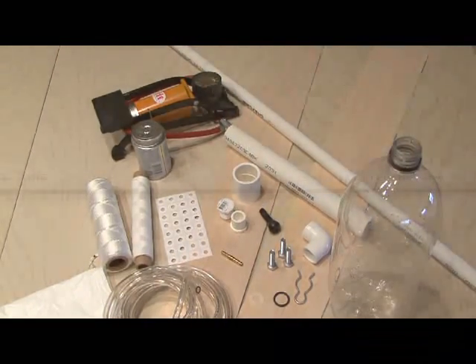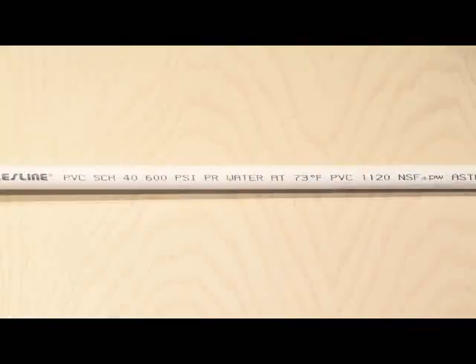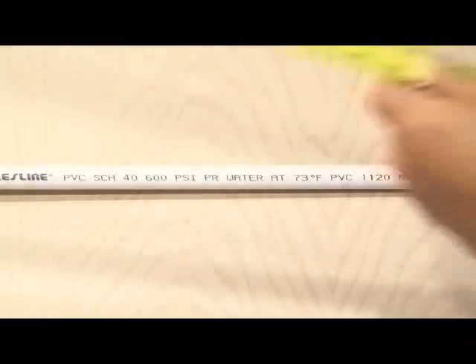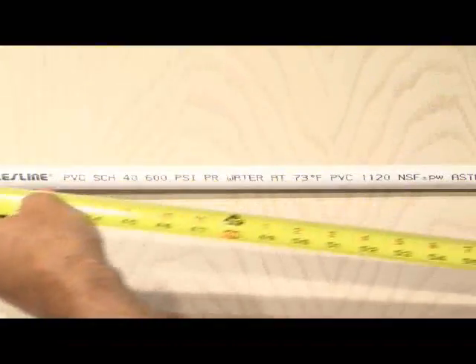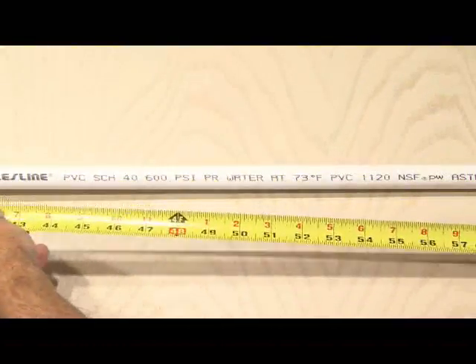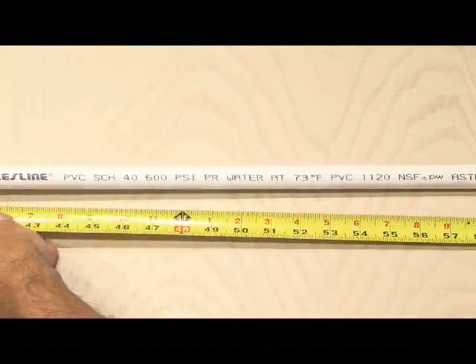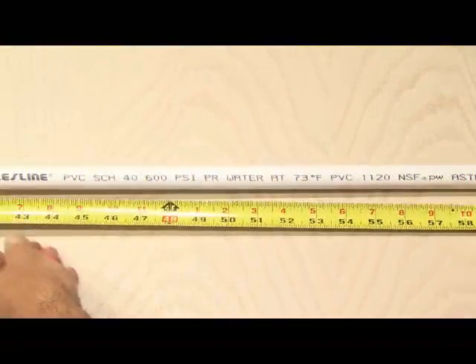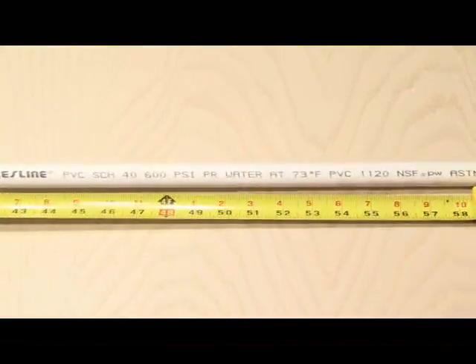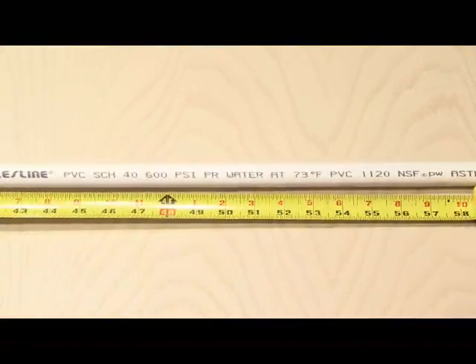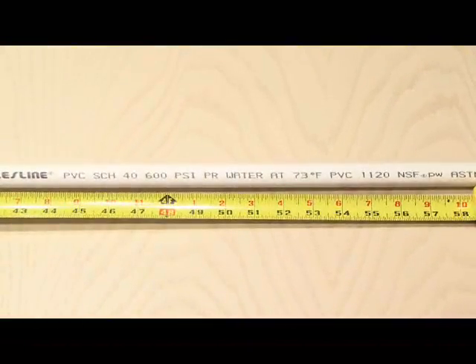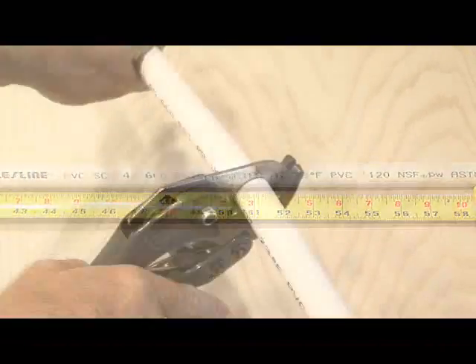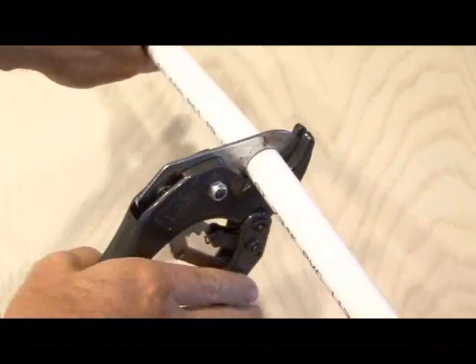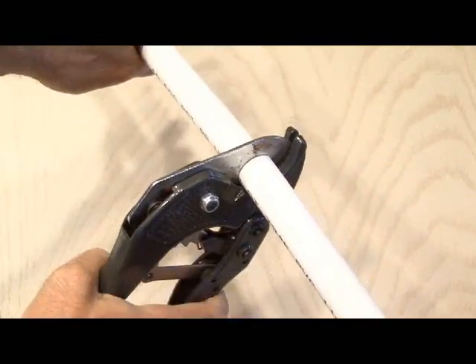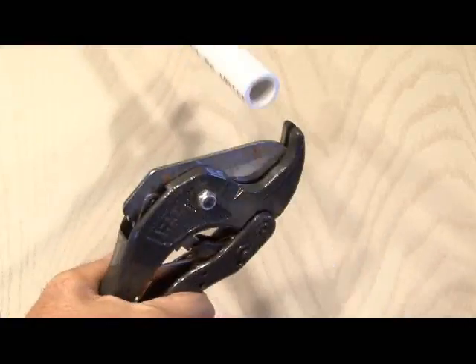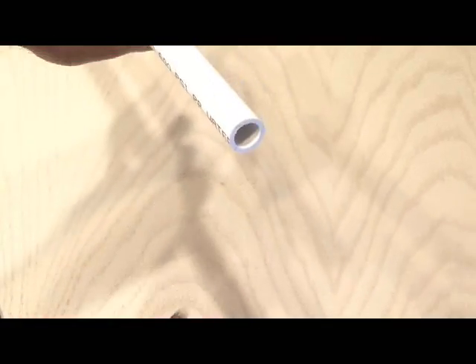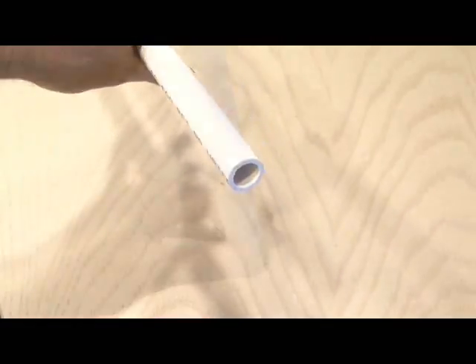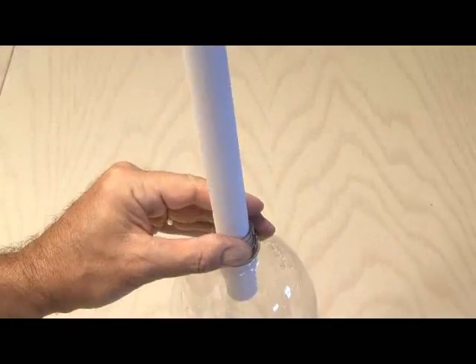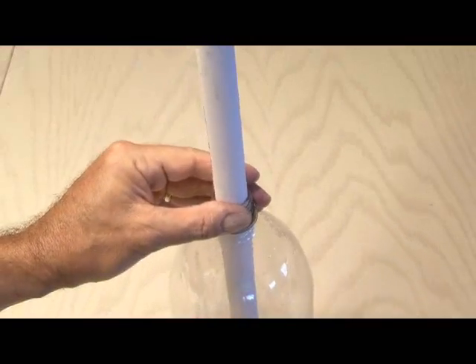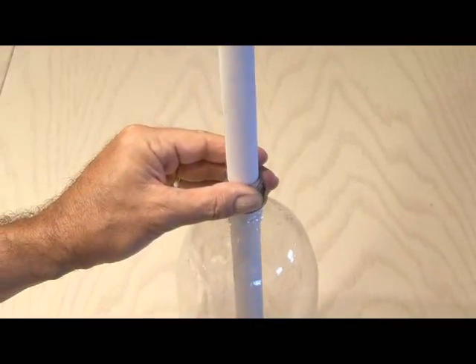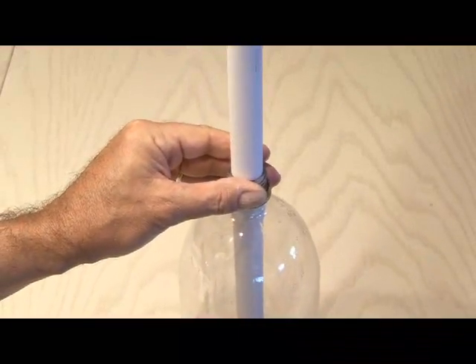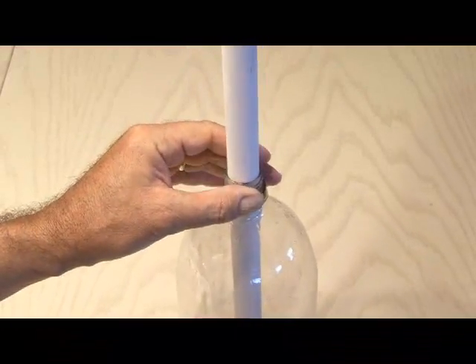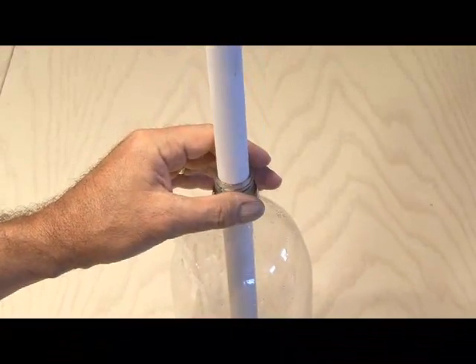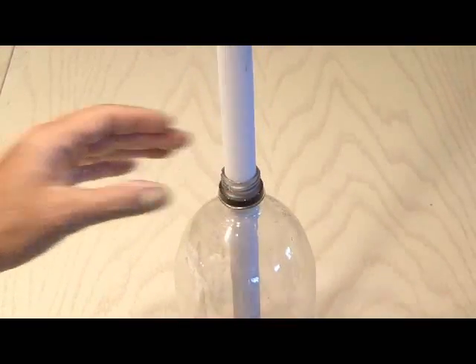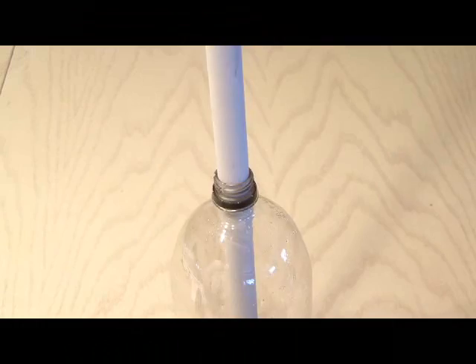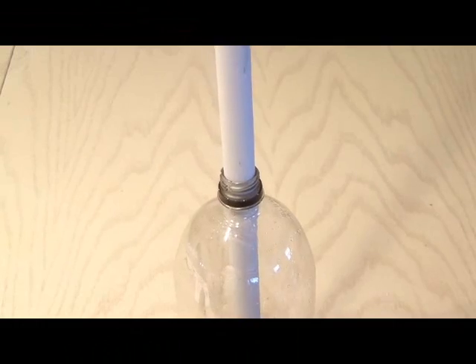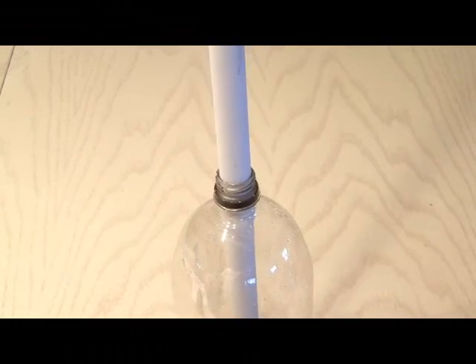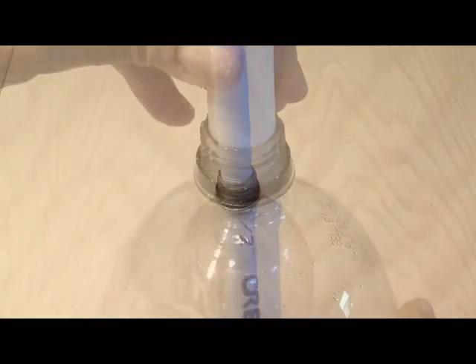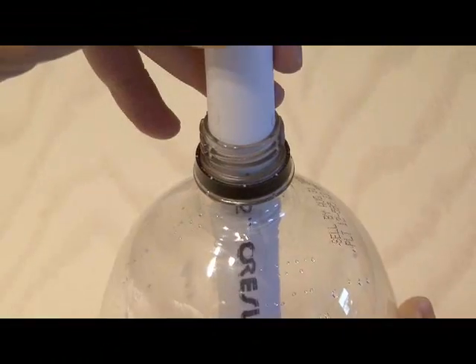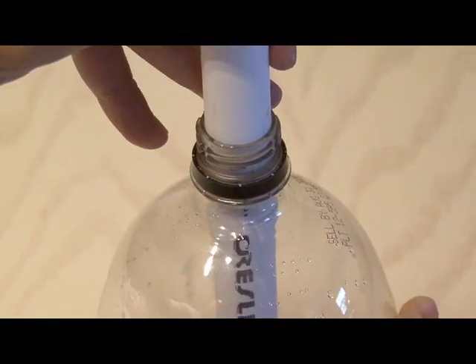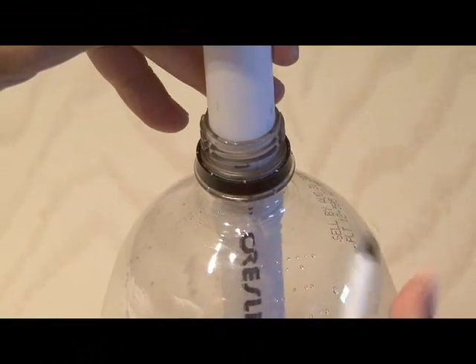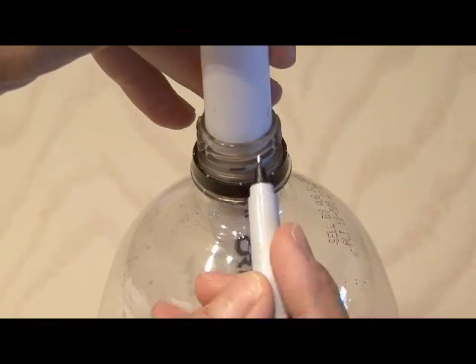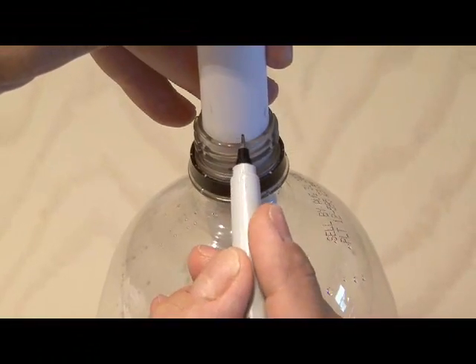The first step is to take our half-inch PVC pipe and cut a piece about 50 inches long, which is about a pretty good height for the average person. Now after inserting the PVC pipe pretty much all the way to the bottom of the bottle, you need to make a mark about half-way on the neck of the bottle.